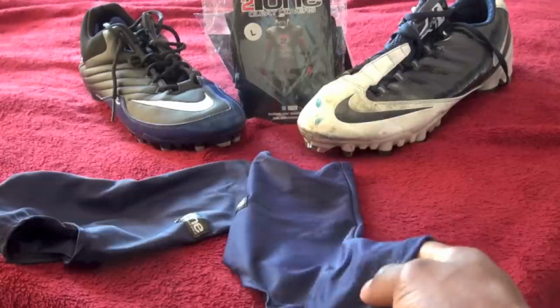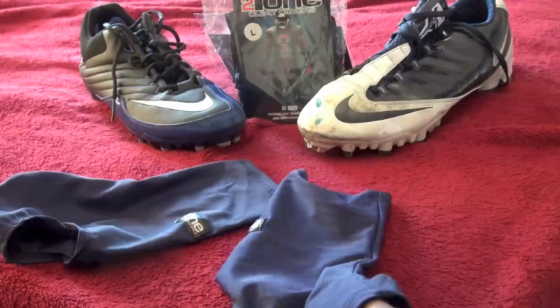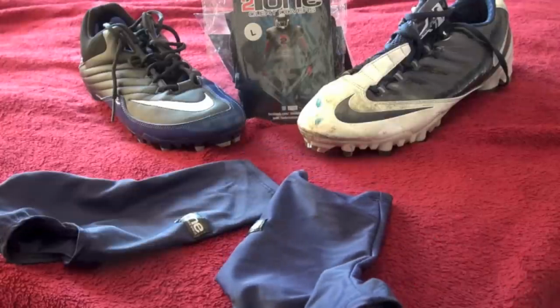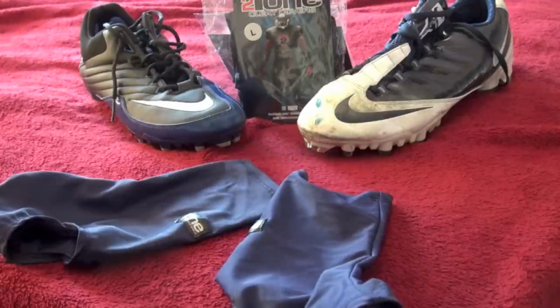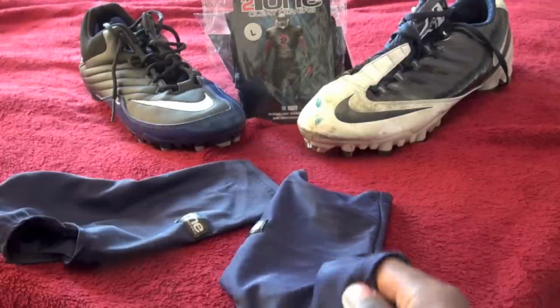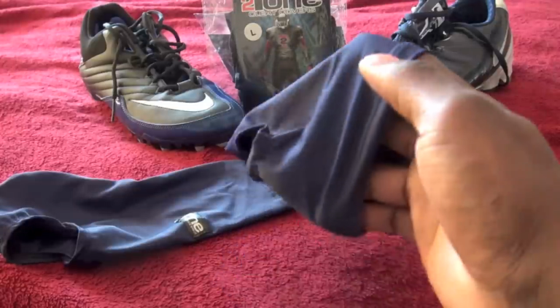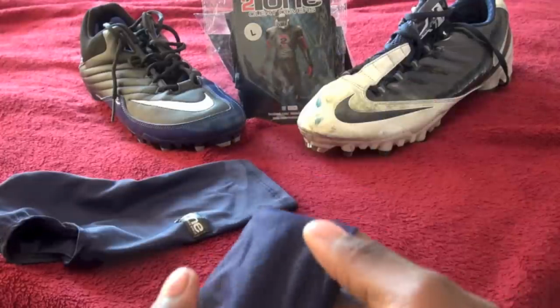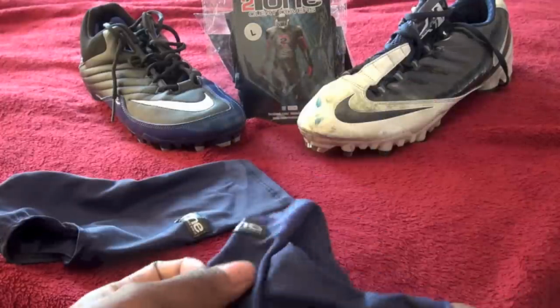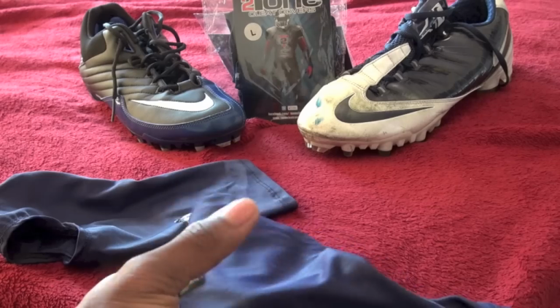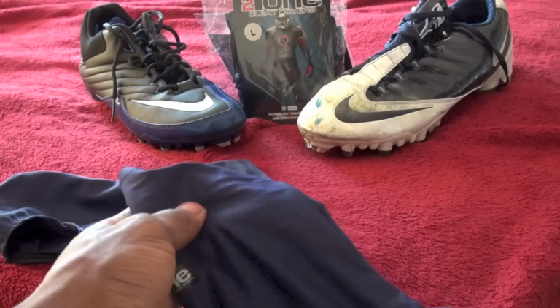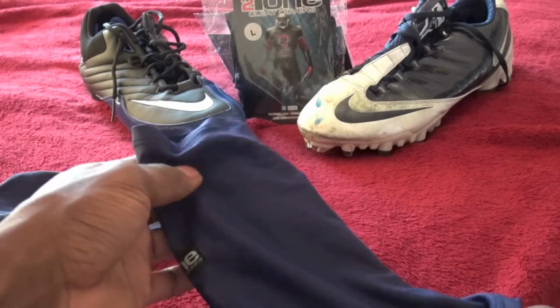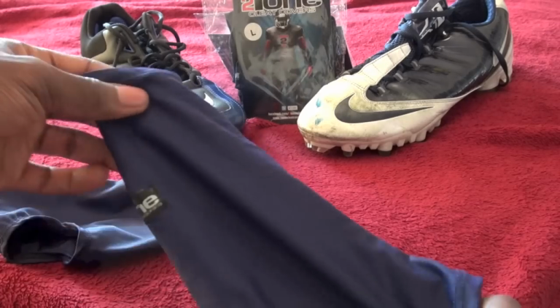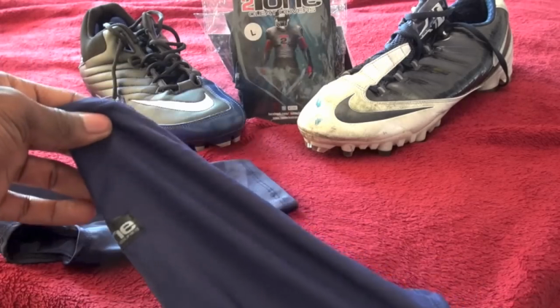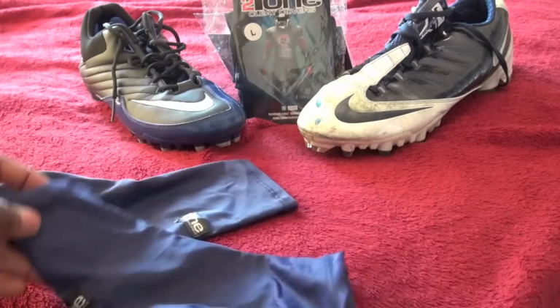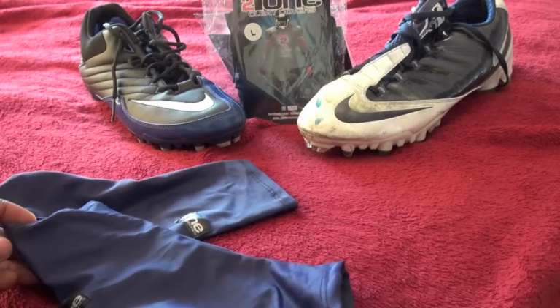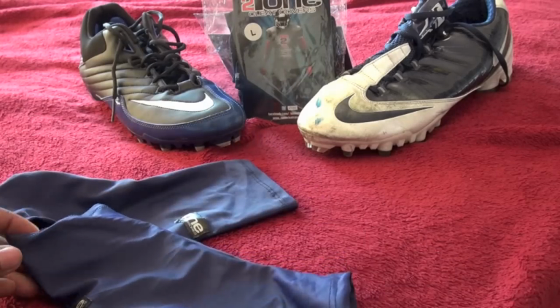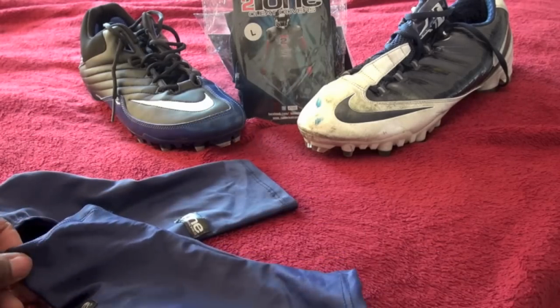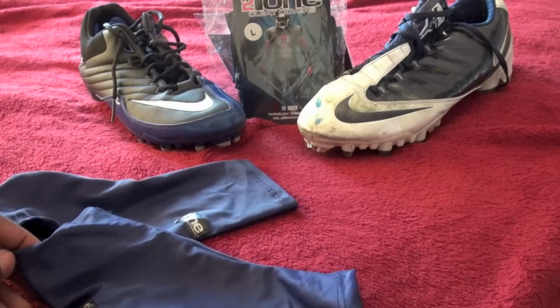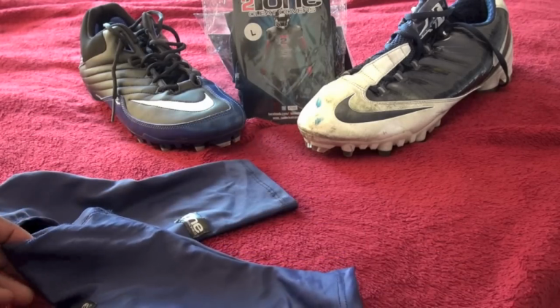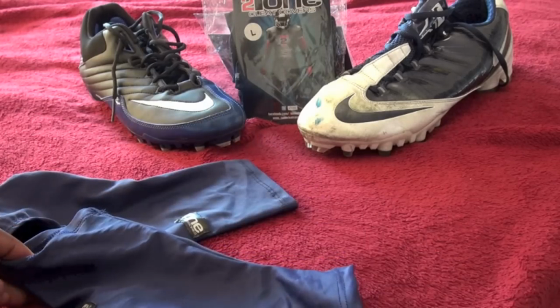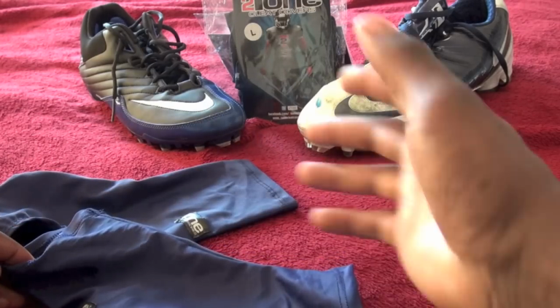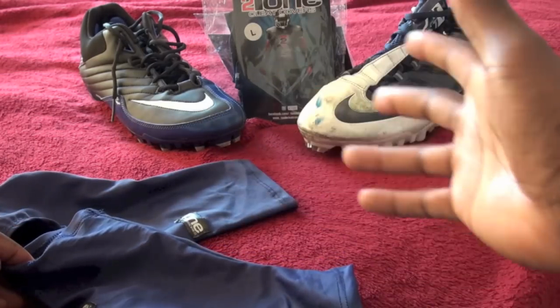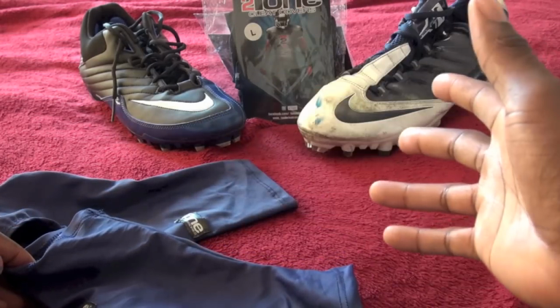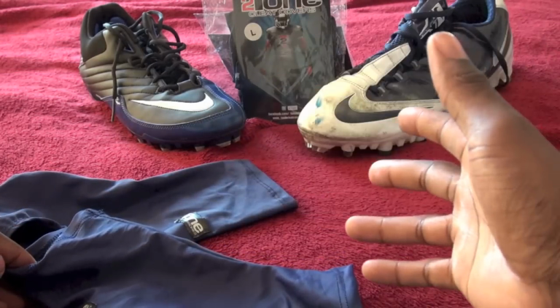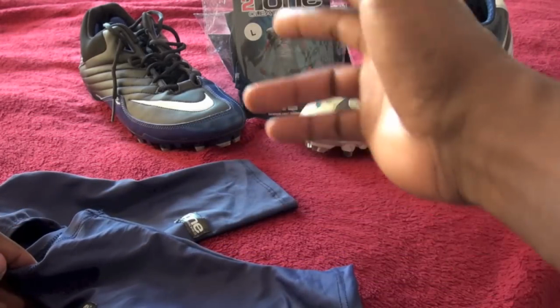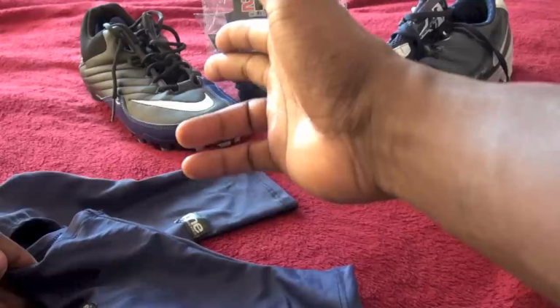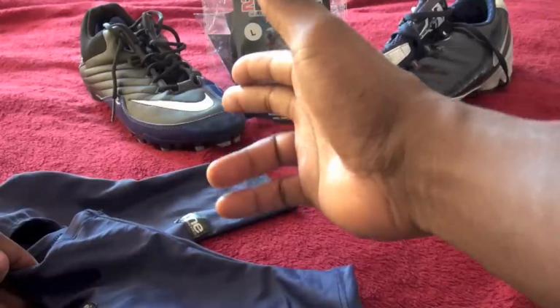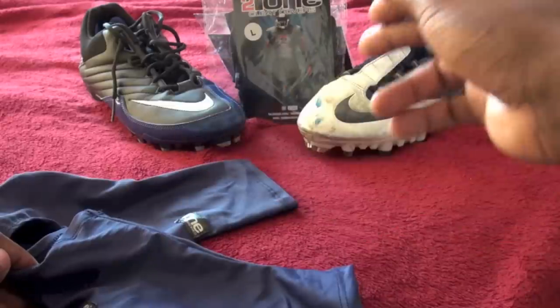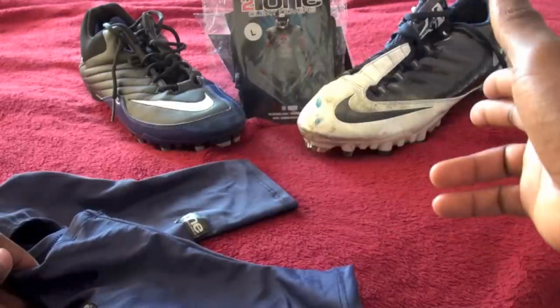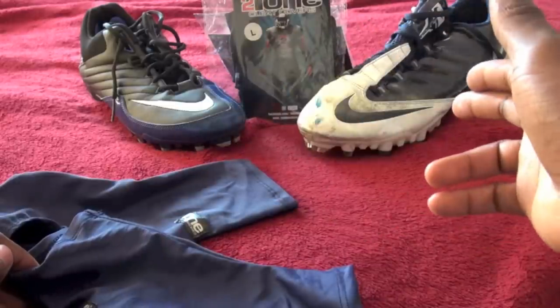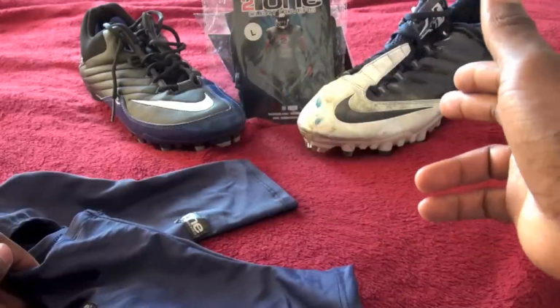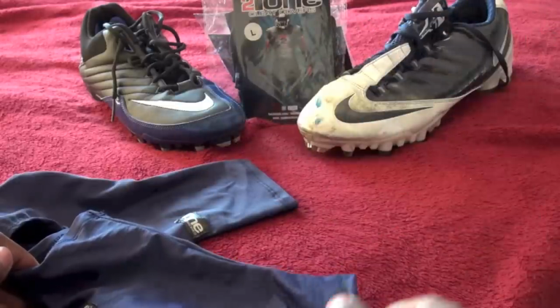Today I'm going to go over how to put these on, how to clean them, what they actually do, and I'll show you how they look. I have two cleats here — I'll show you how they look on the Sewer Speeds as well as on the Vapor Carbons.